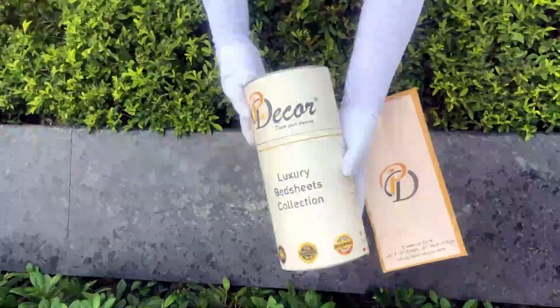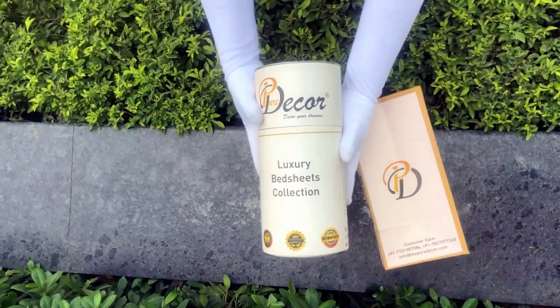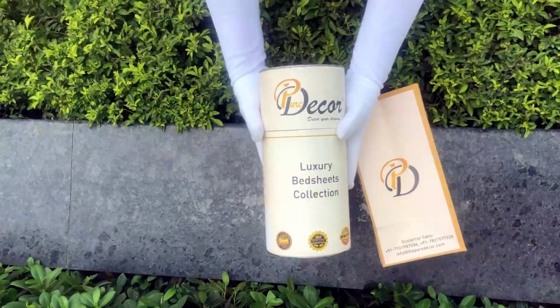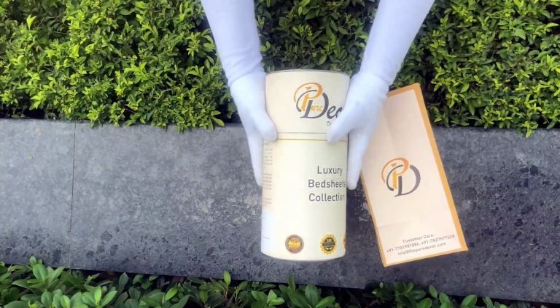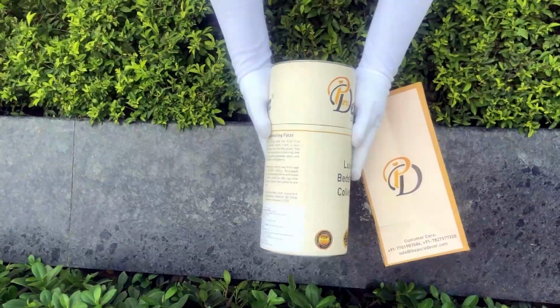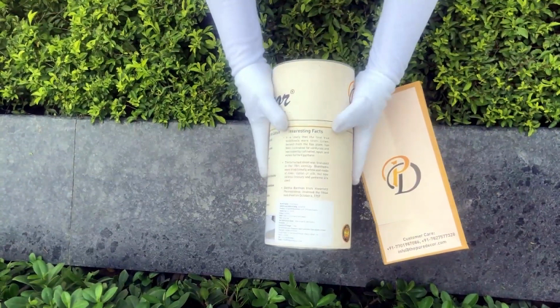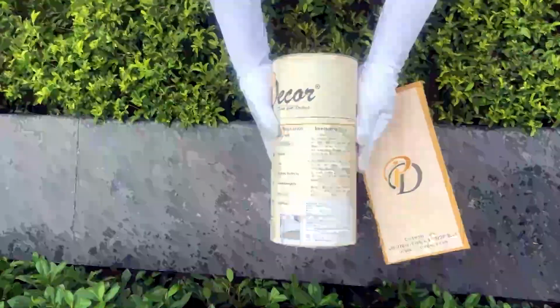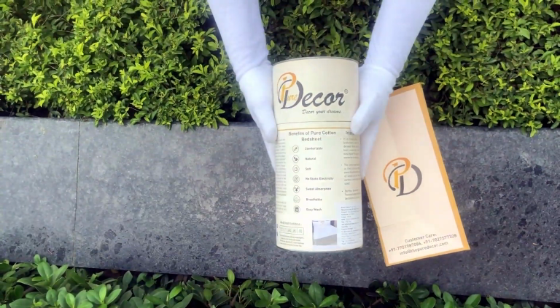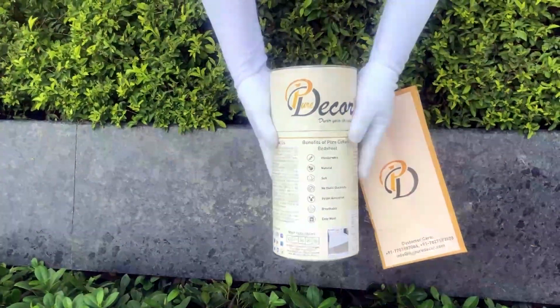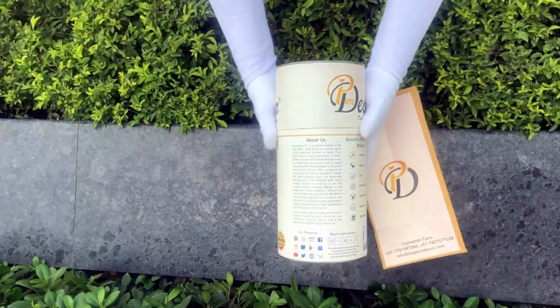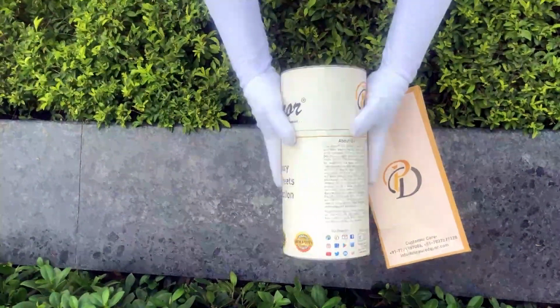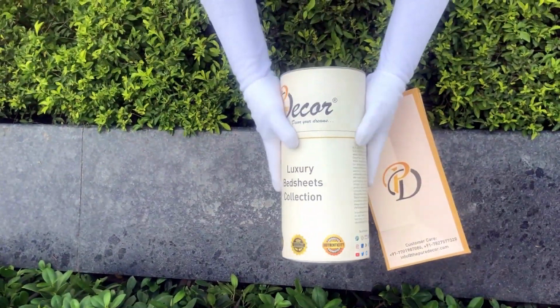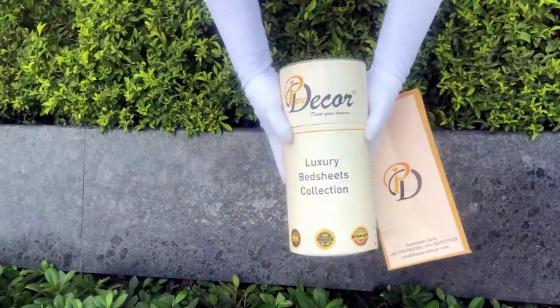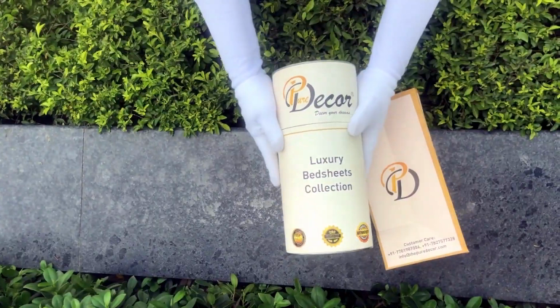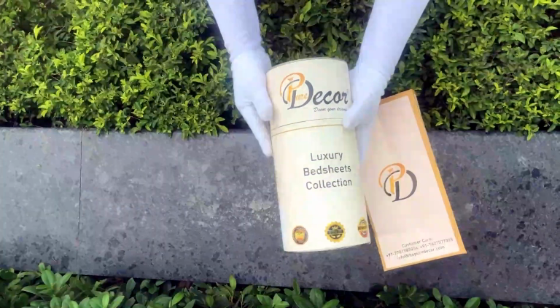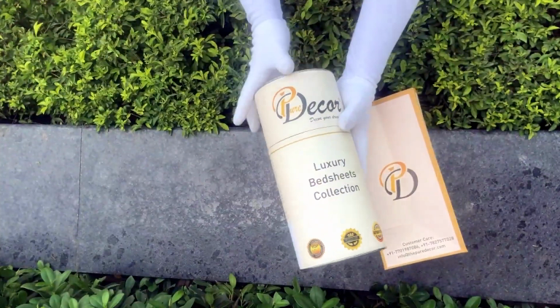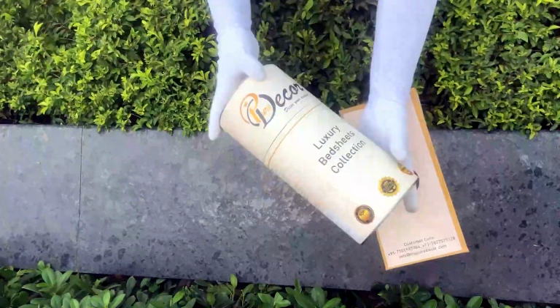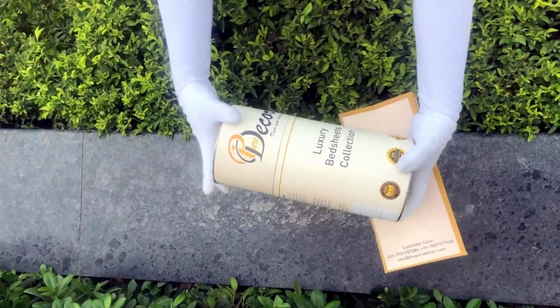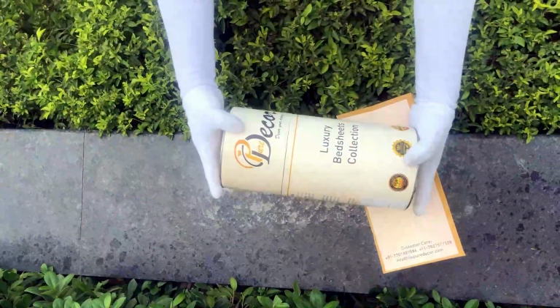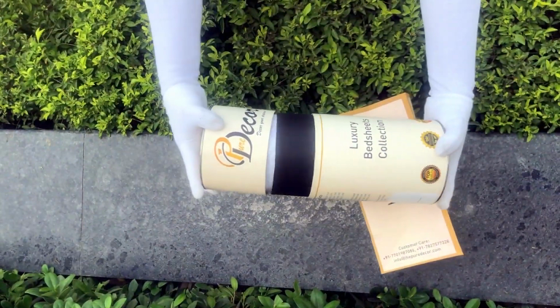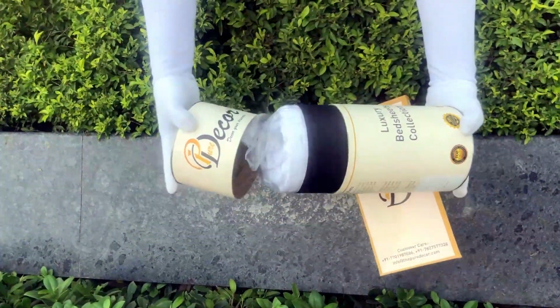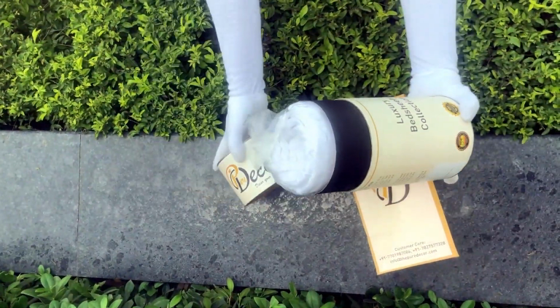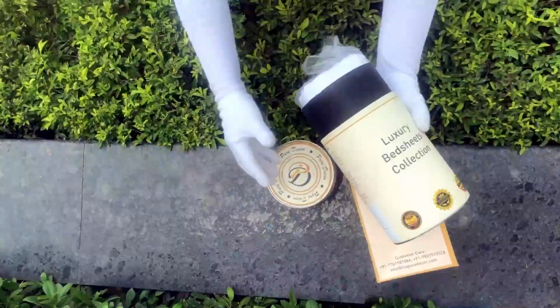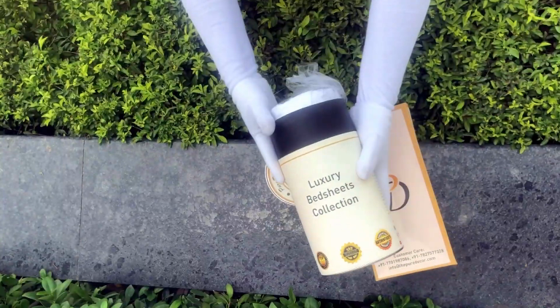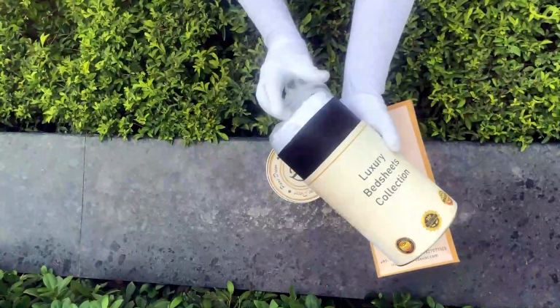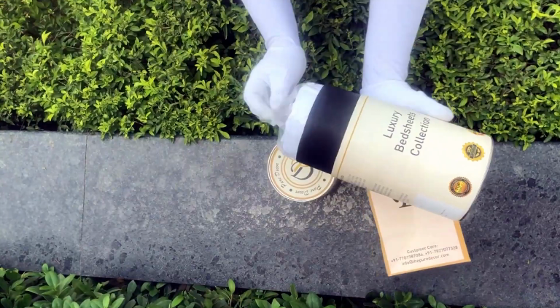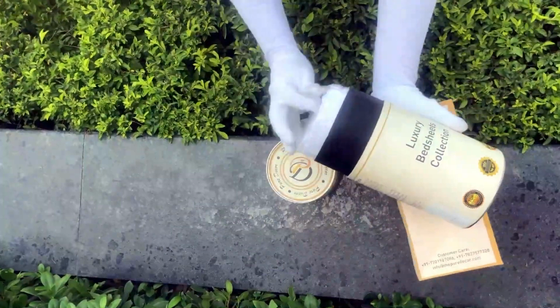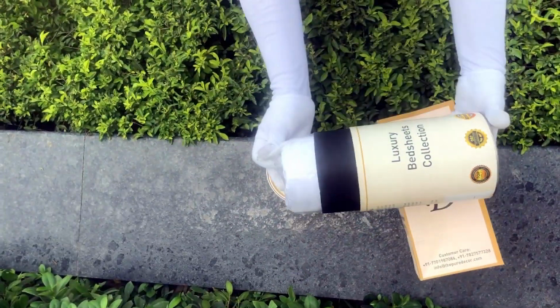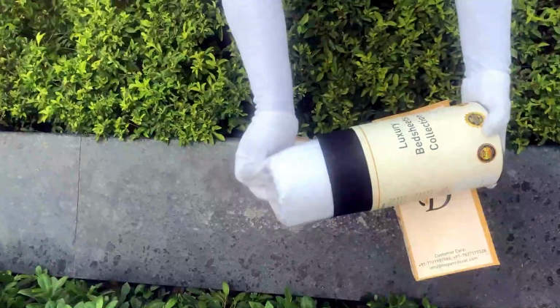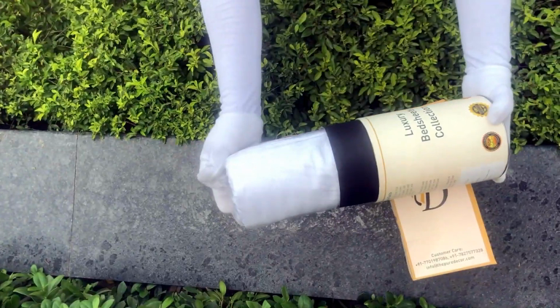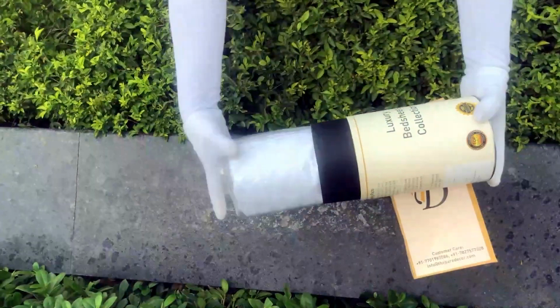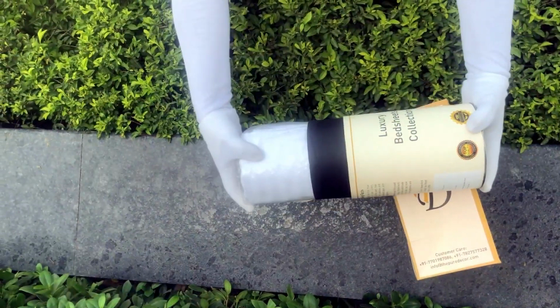You will also get a paper bag along with this box, specially curated for this unique cylindrical packaging, to make it a perfect gifting choice. As it is rightly said, a product is known by the design of its packaging.